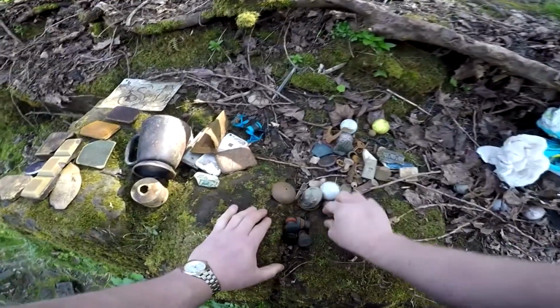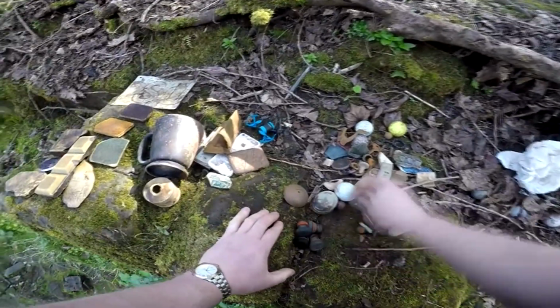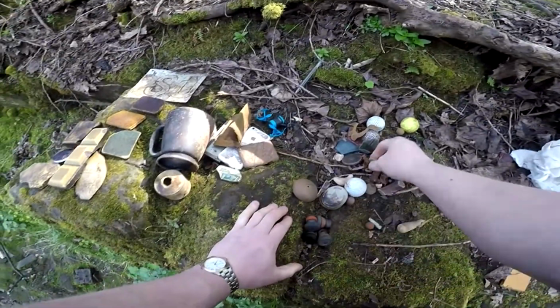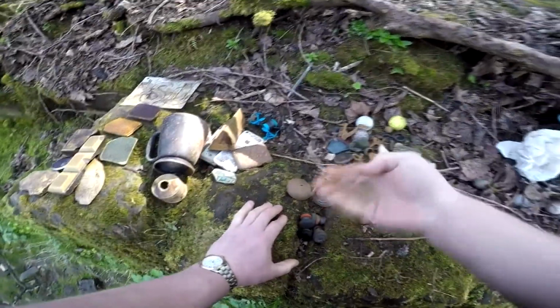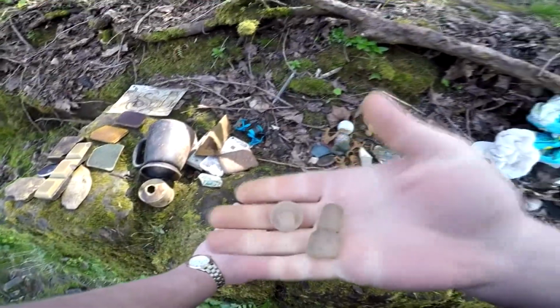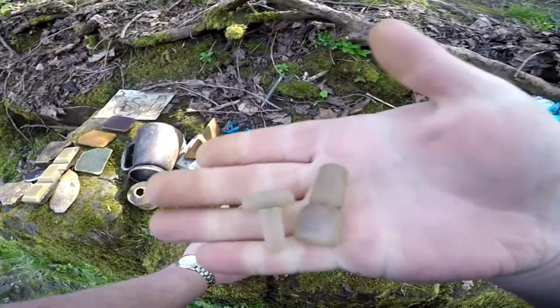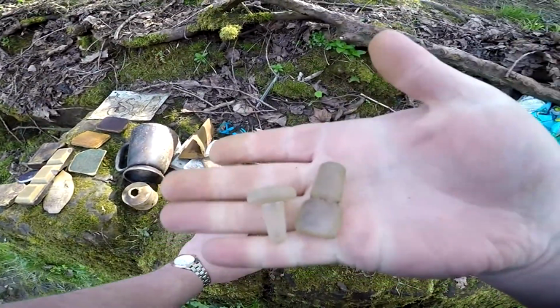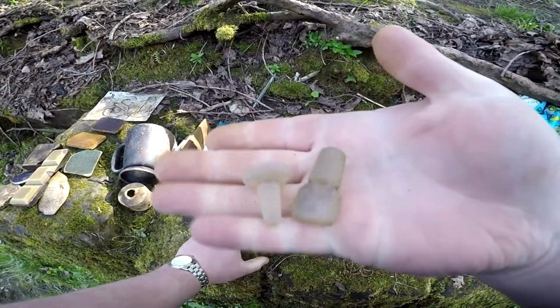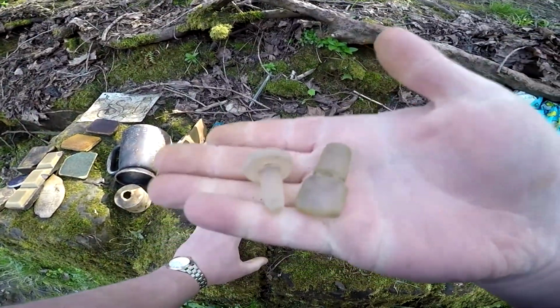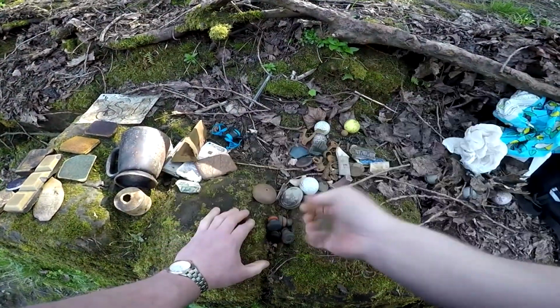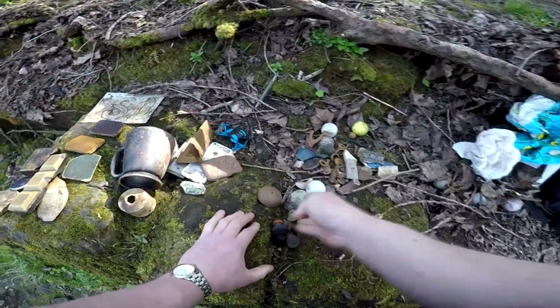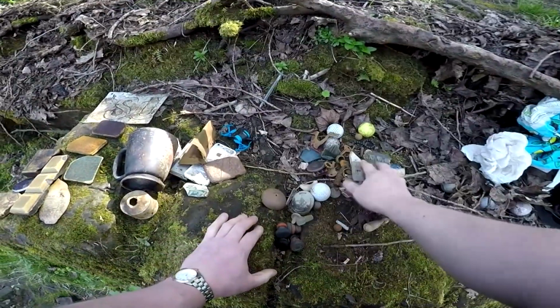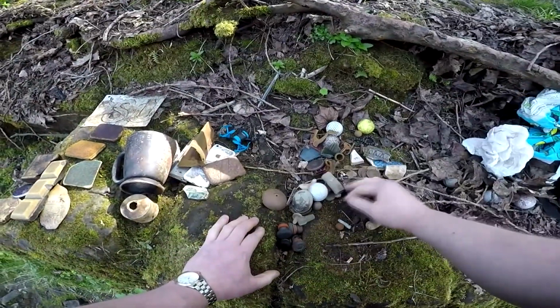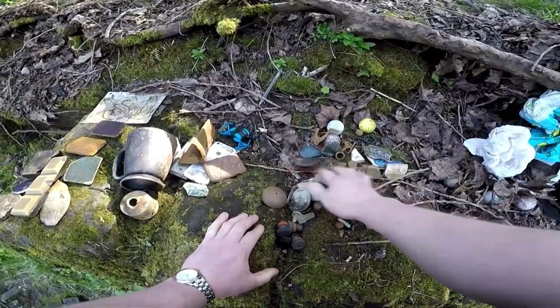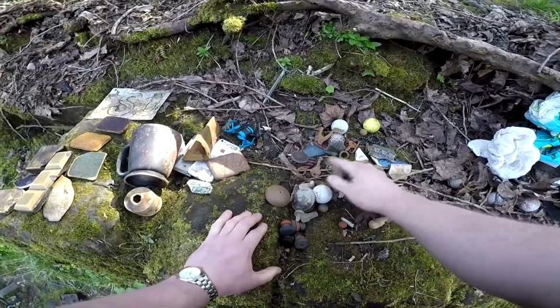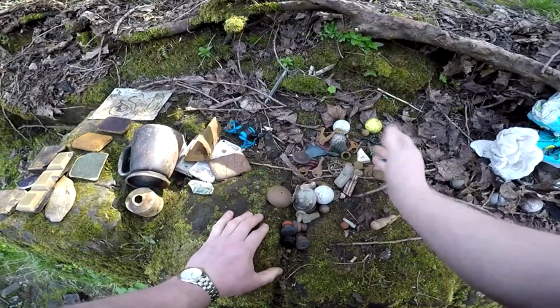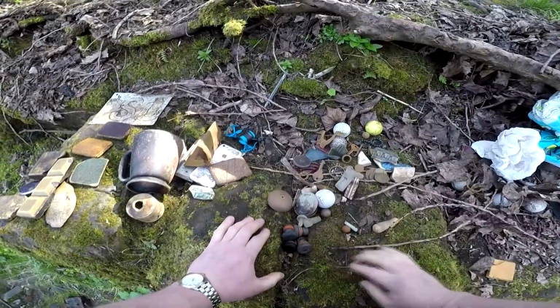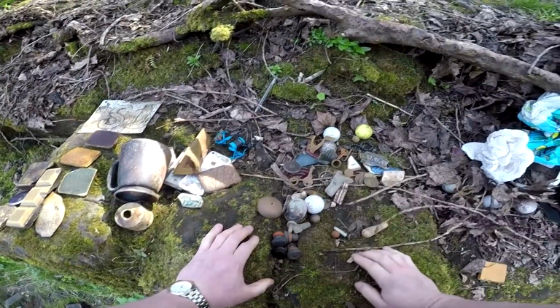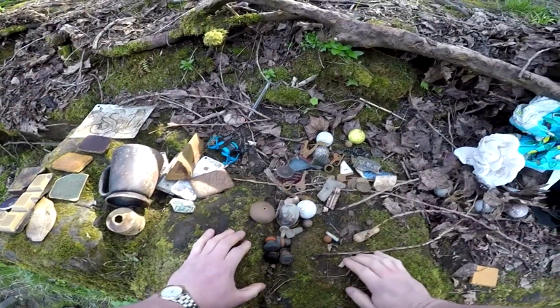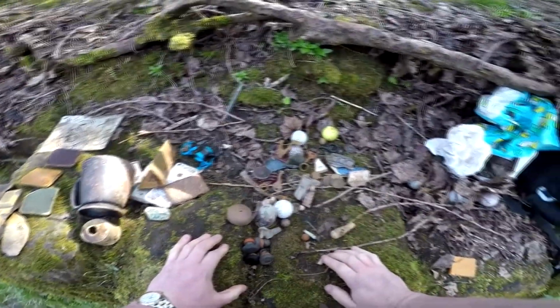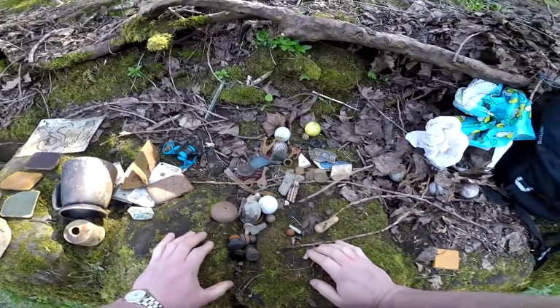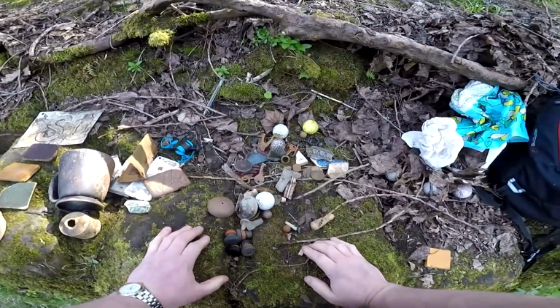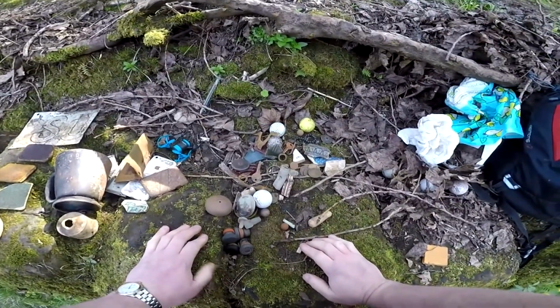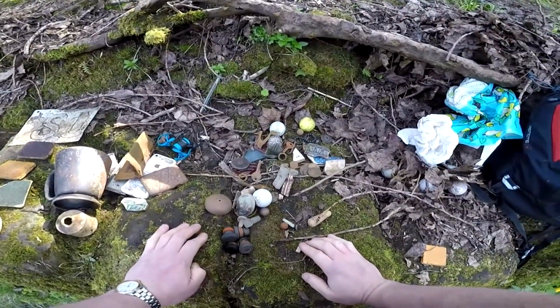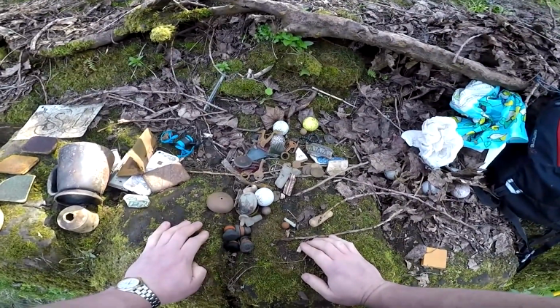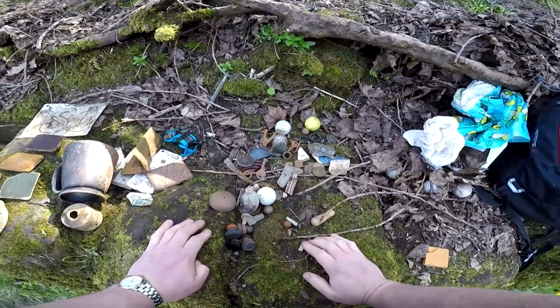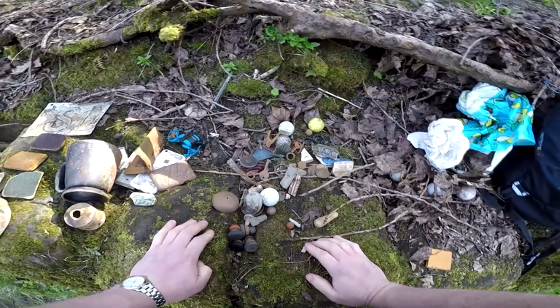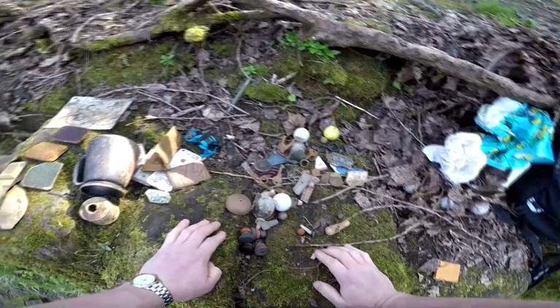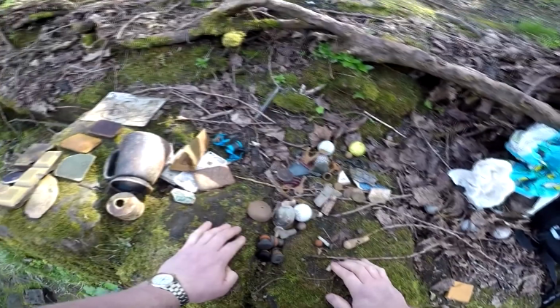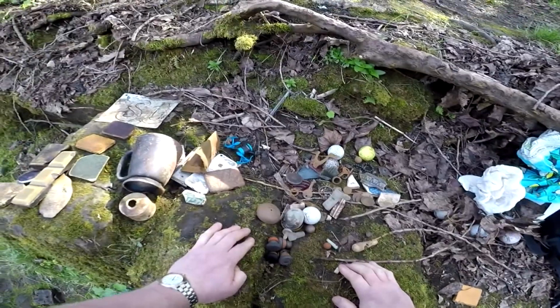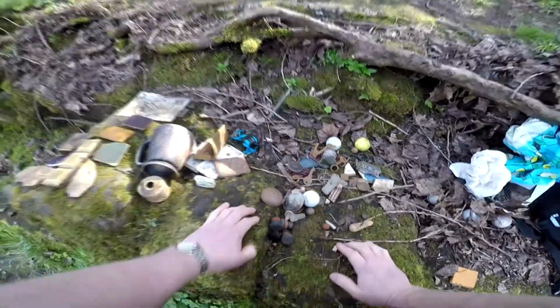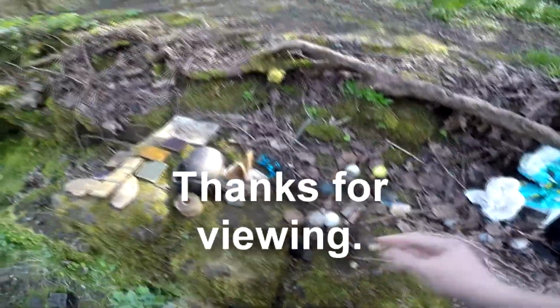Not a bad day — three glass stoppers and all the bits and bobs surface finds of the water I found. I'll catch you the next time guys, don't forget to like and subscribe.